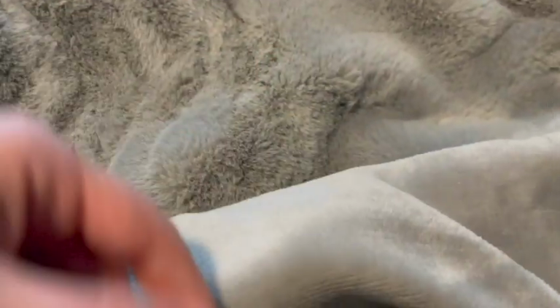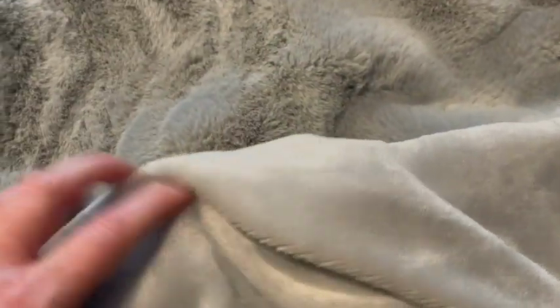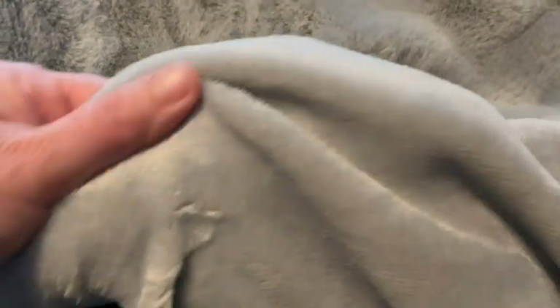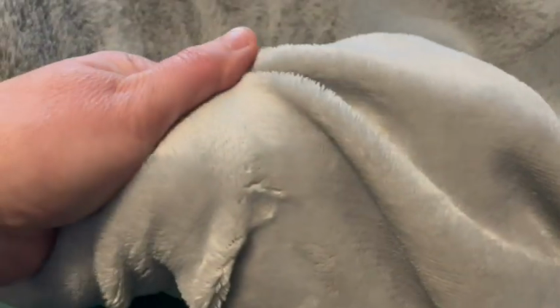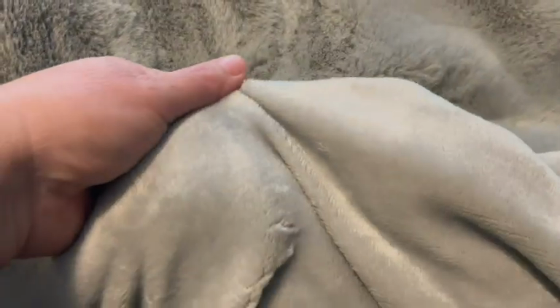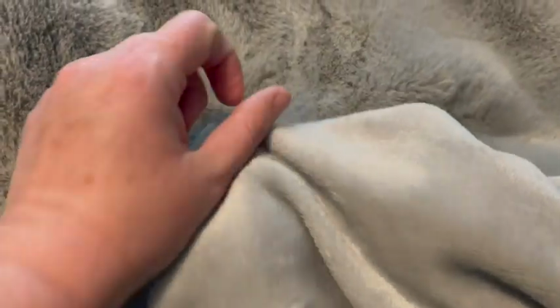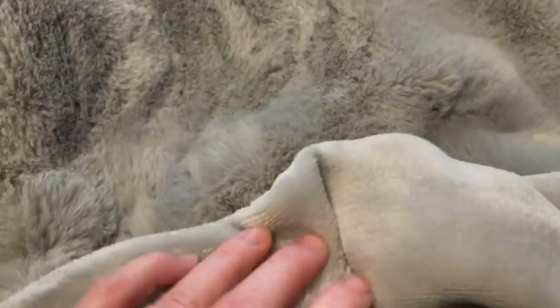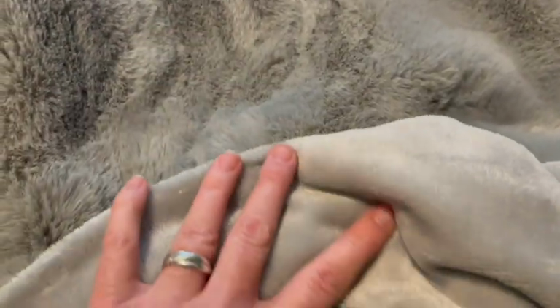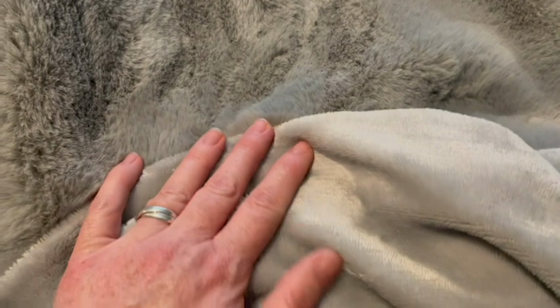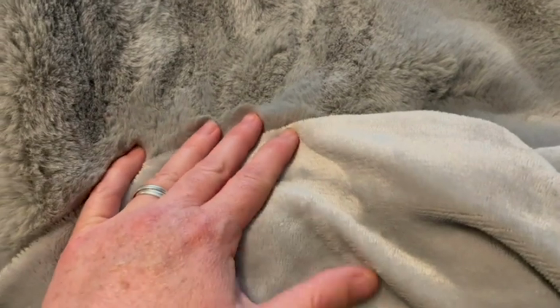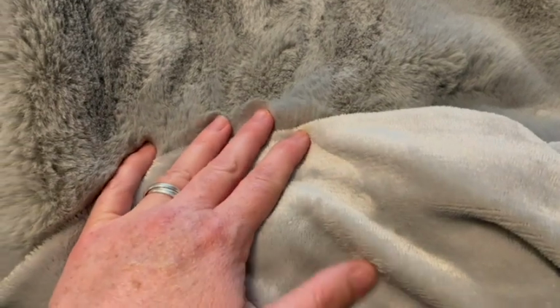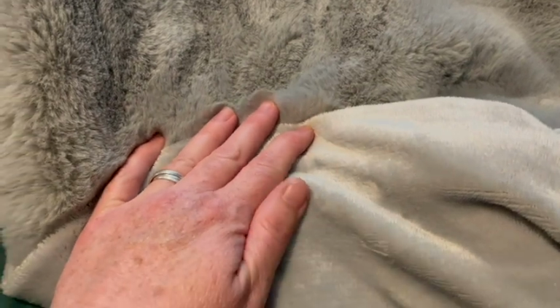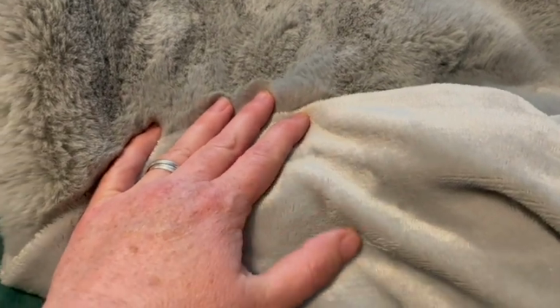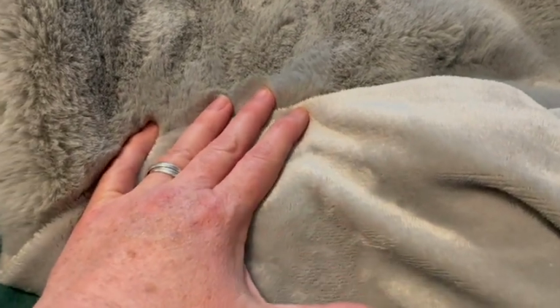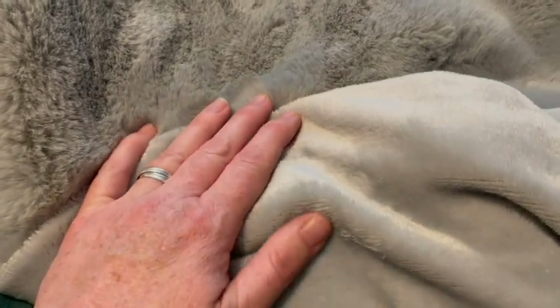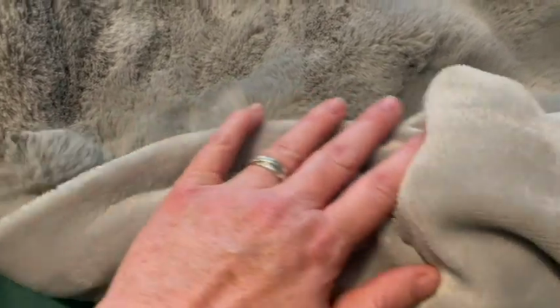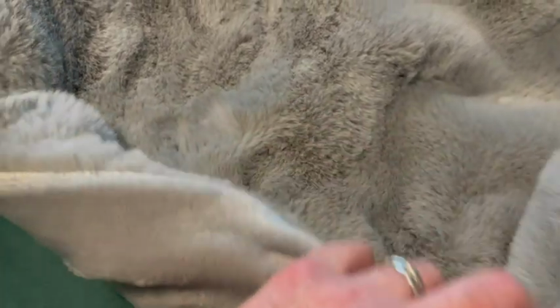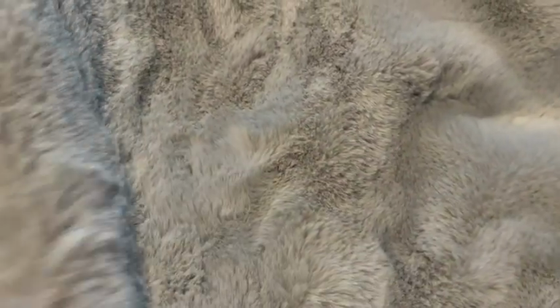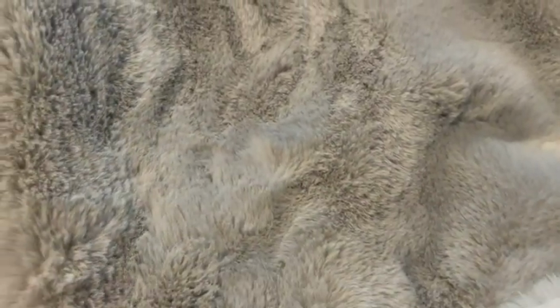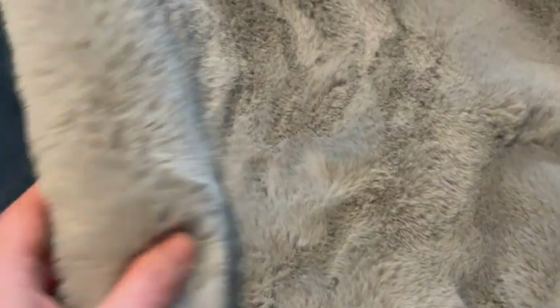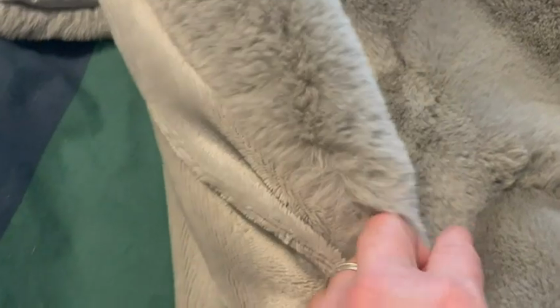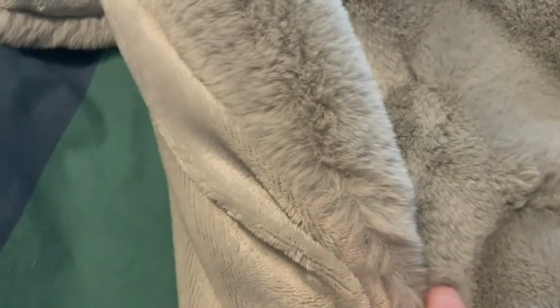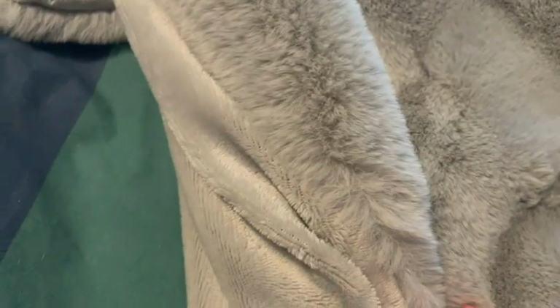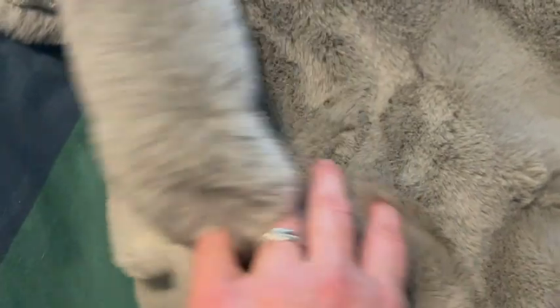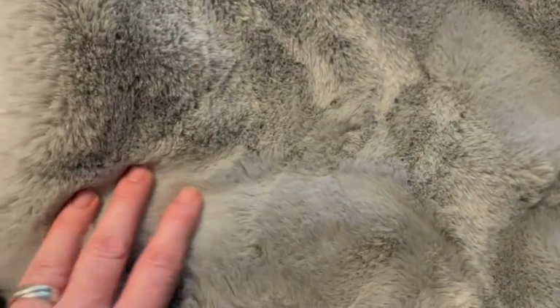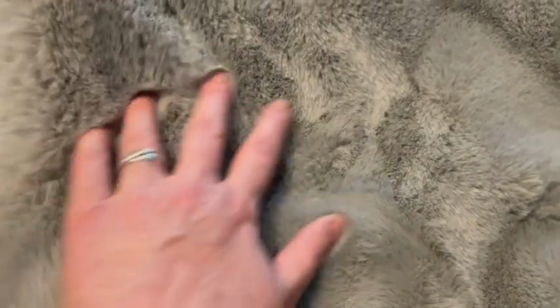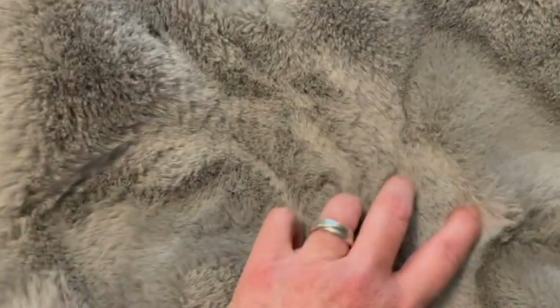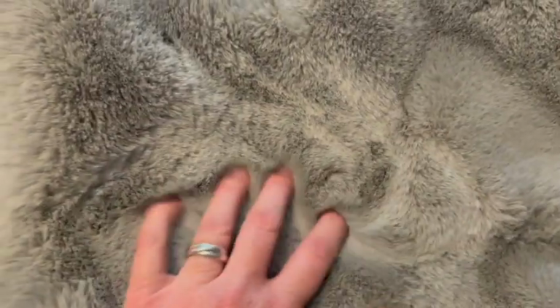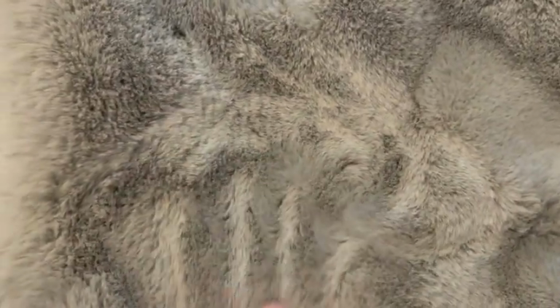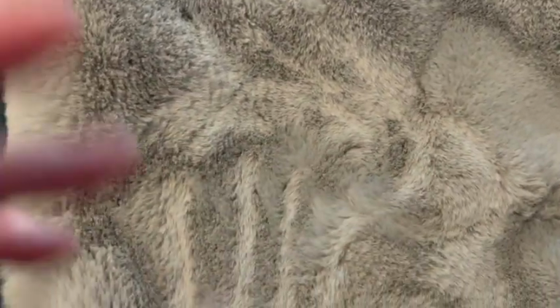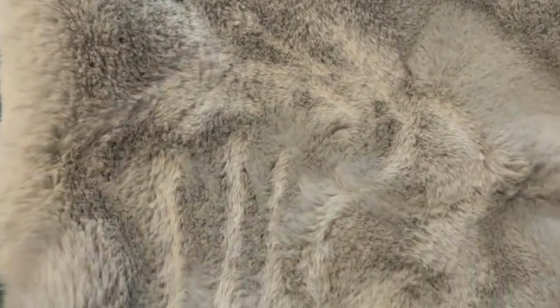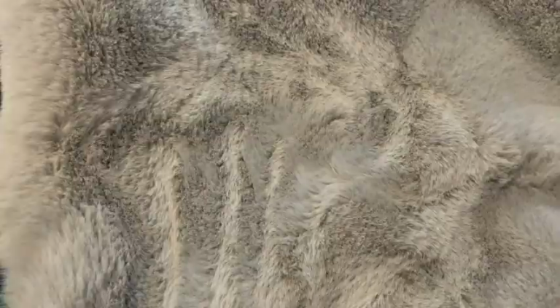The top layer is a thicker material and the bottom layer is thinner, but they are both so soft you just want to wrap up in them and go to sleep. I've never felt anything like this — it feels like rabbit fur or something. It's just amazing.